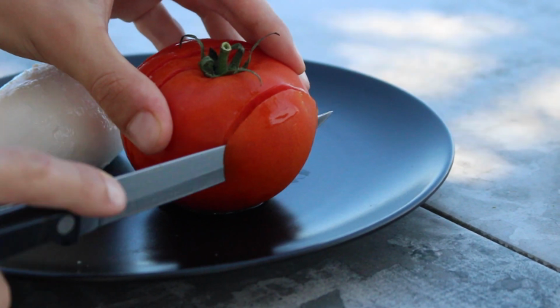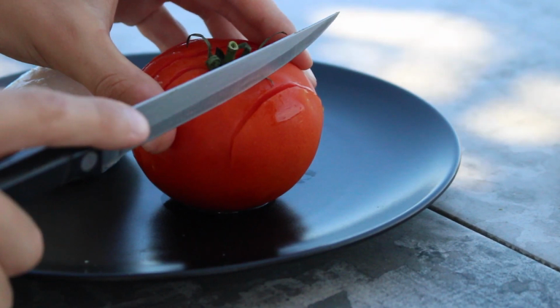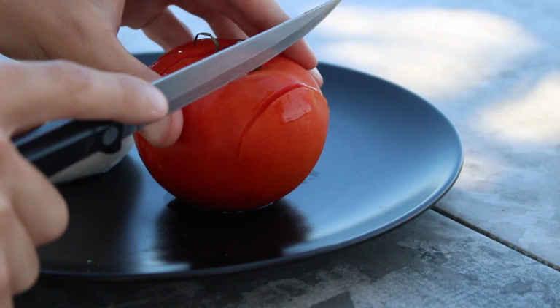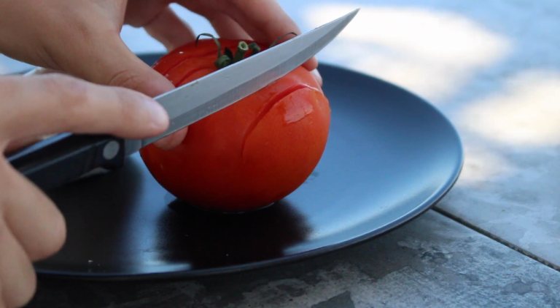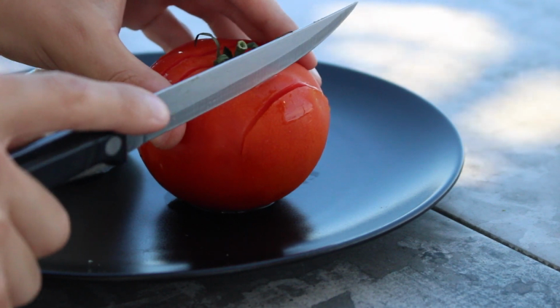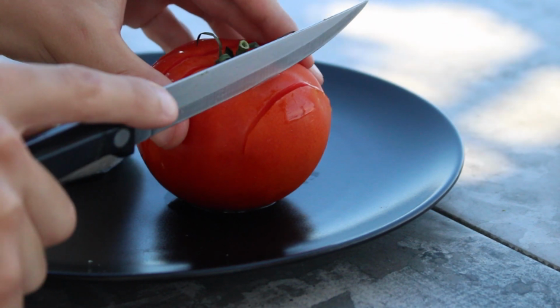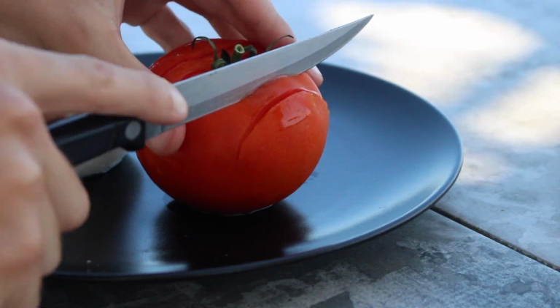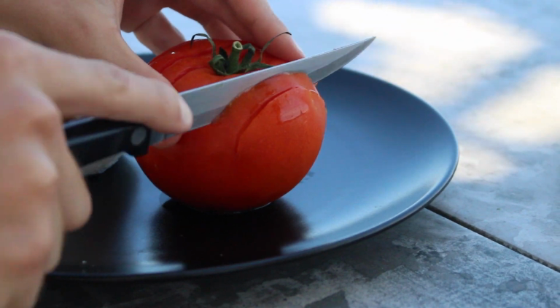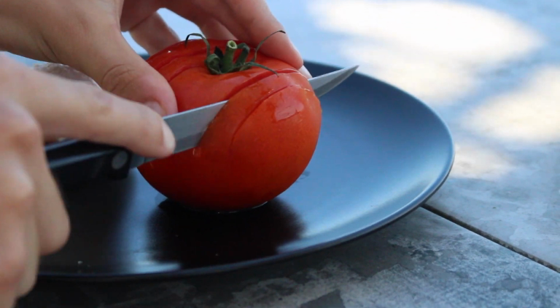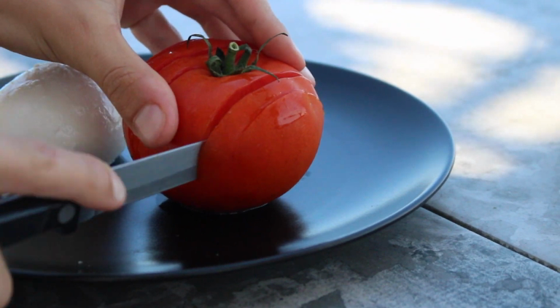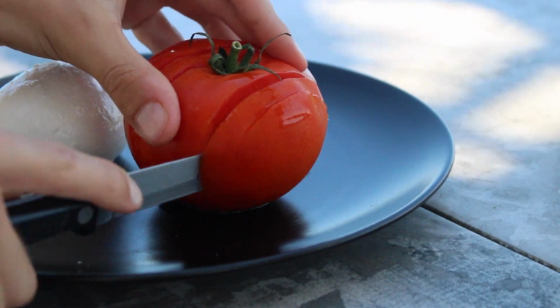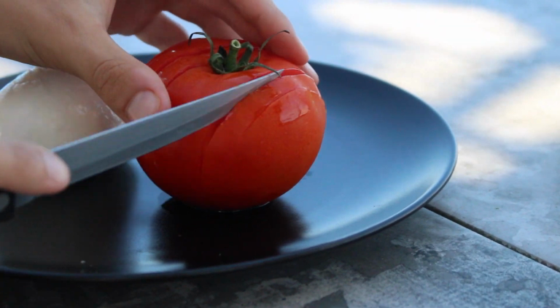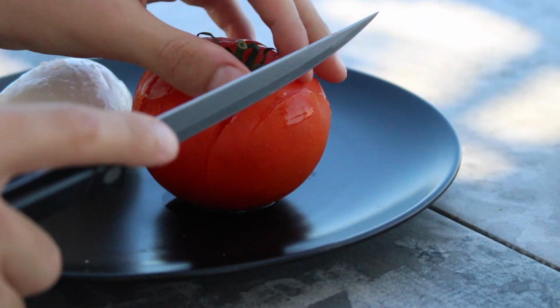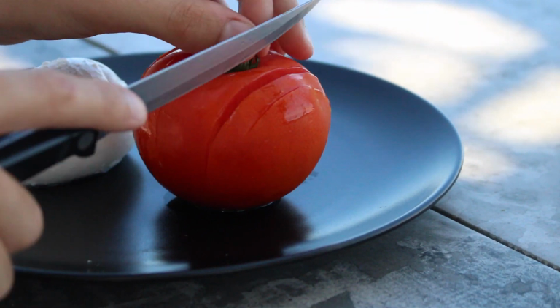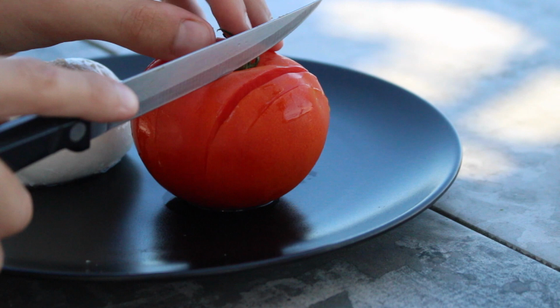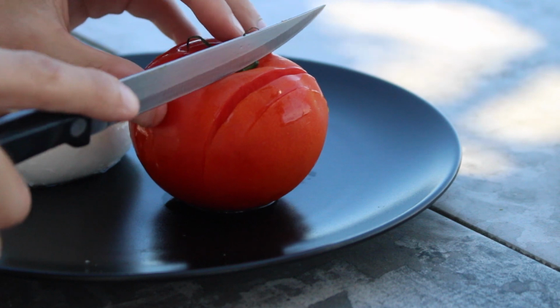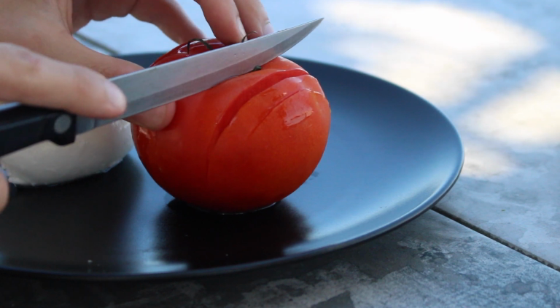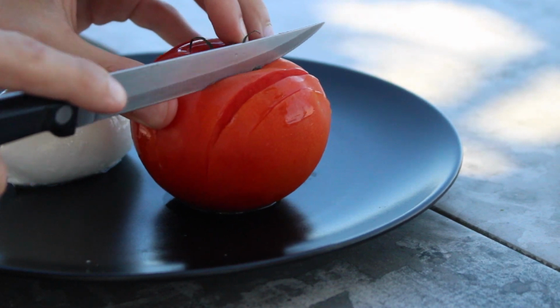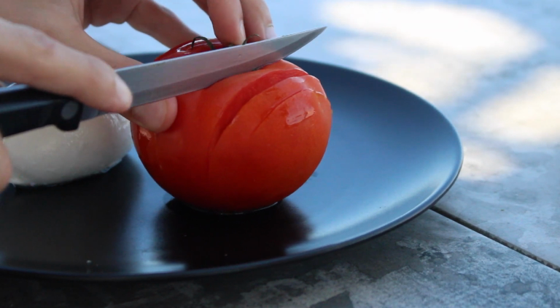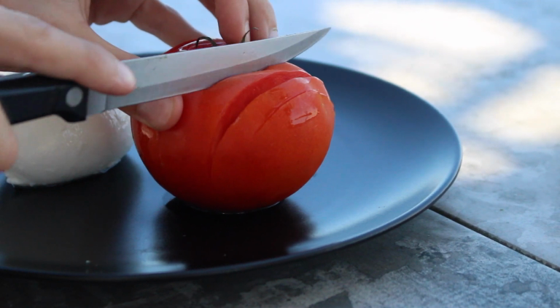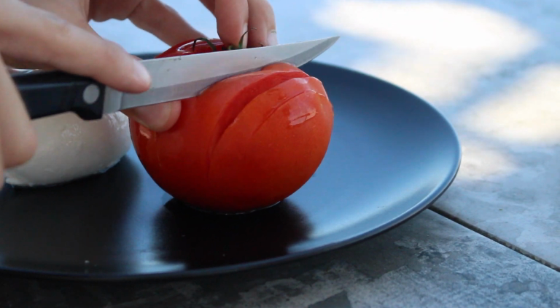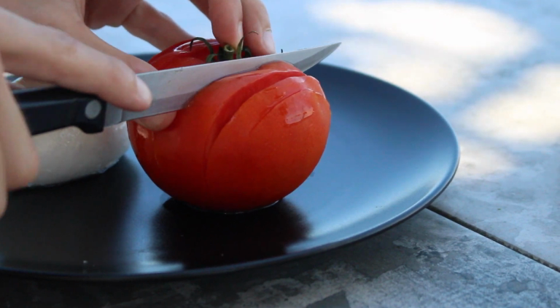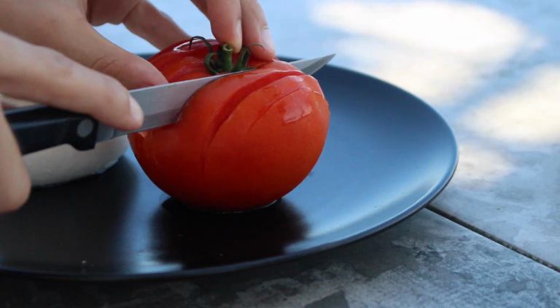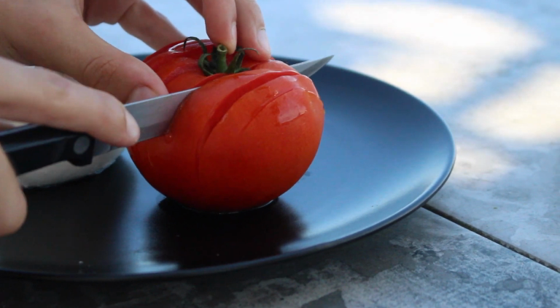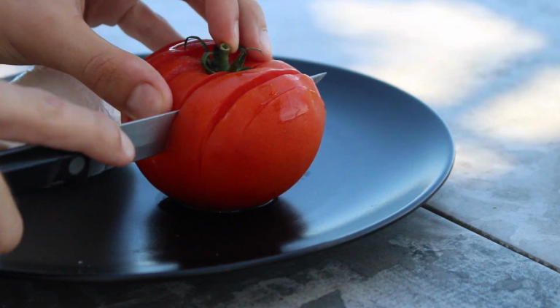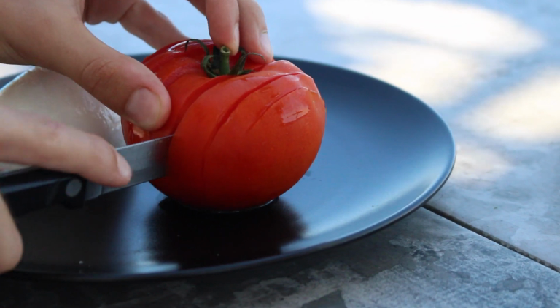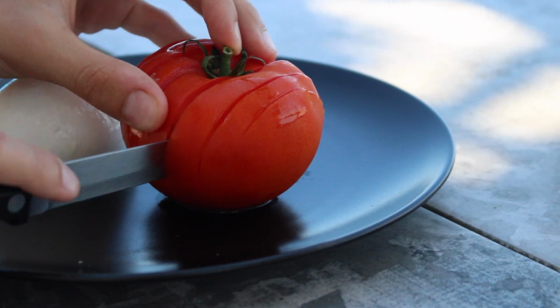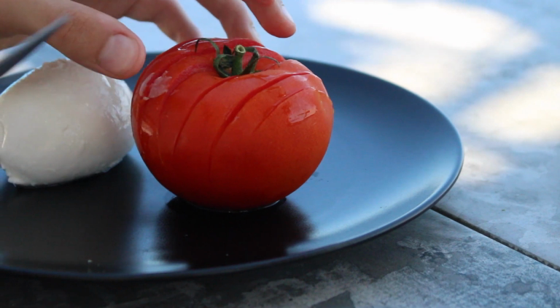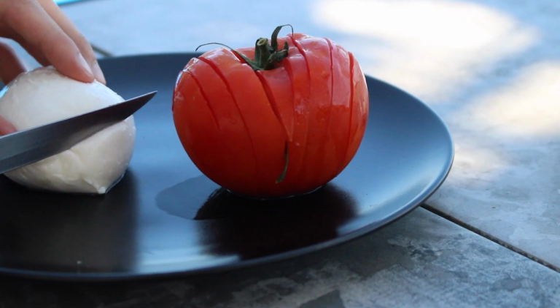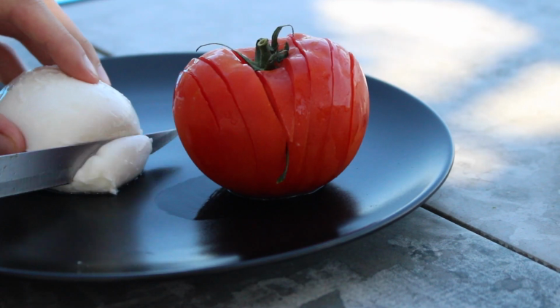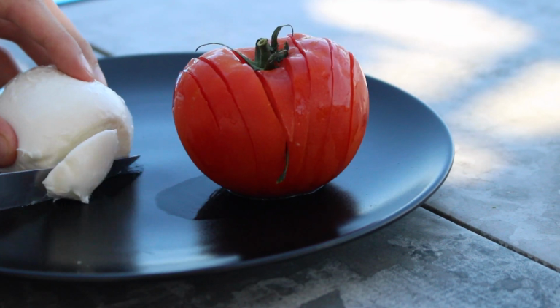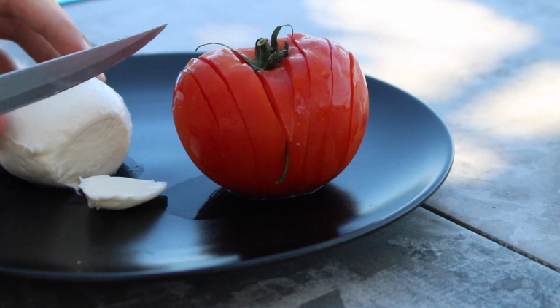C'est vraiment super simple, franchement il n'y a rien de sorcier, mais je trouve ça super sympa pour présenter. Ça change un peu et pour manger ce n'est pas trop galère non plus. C'est sympa et je trouve que c'est plus agréable à voir. Vous pouvez assaisonner entre les tranches et faire plein de petites choses sympas.